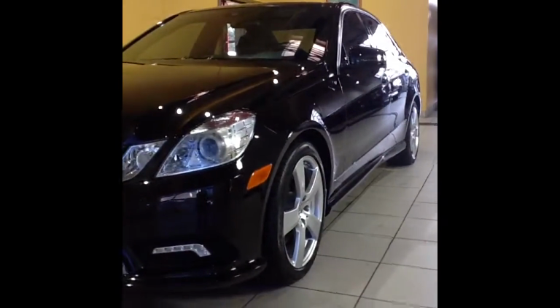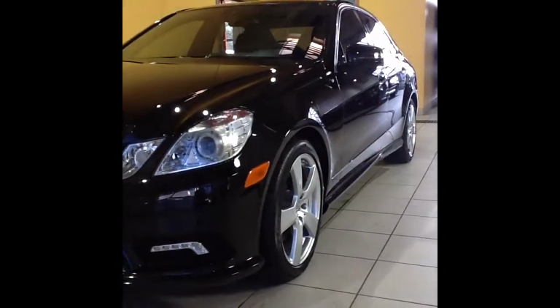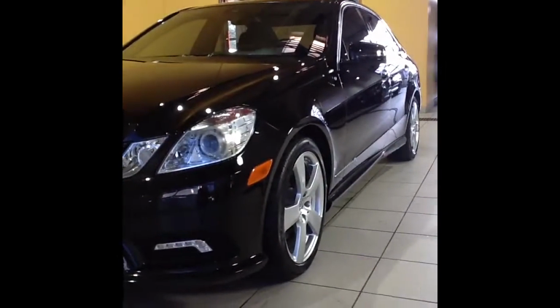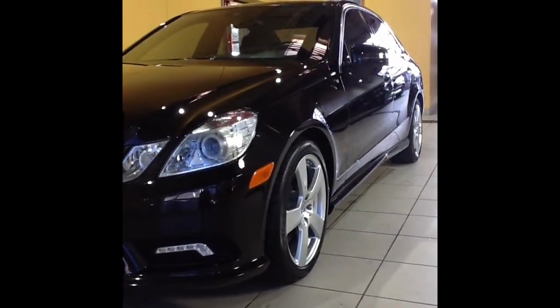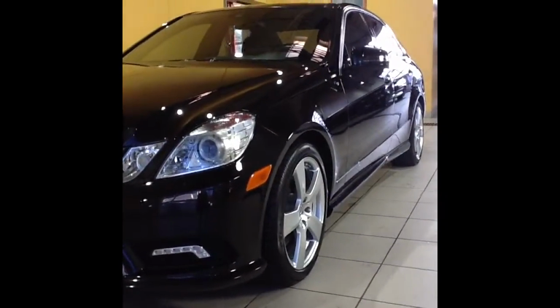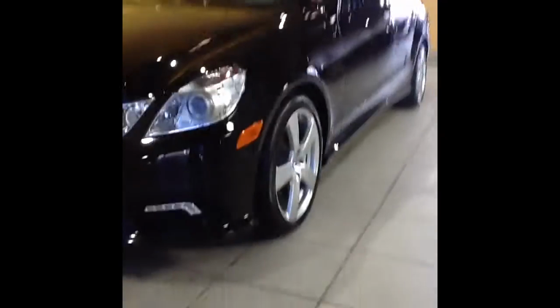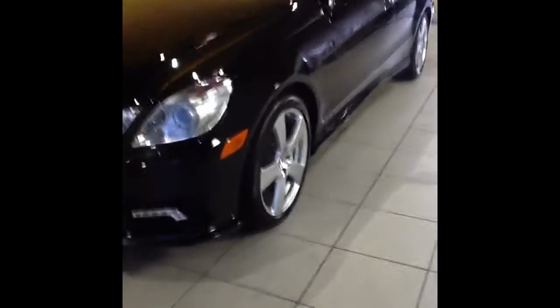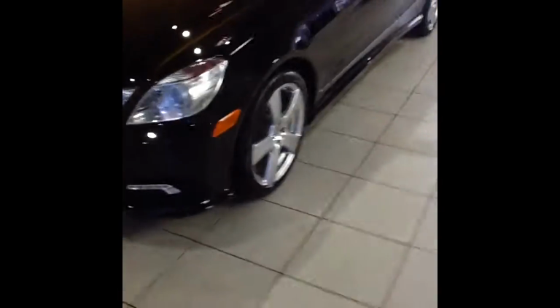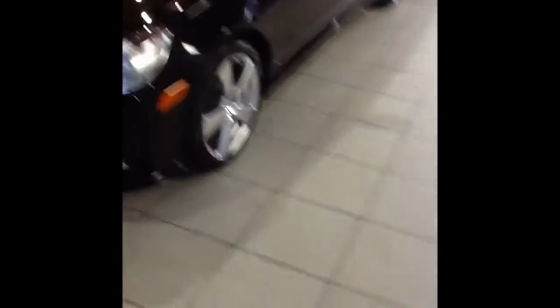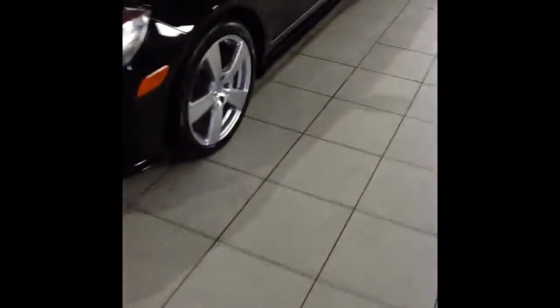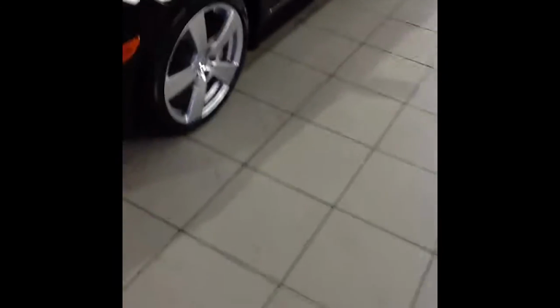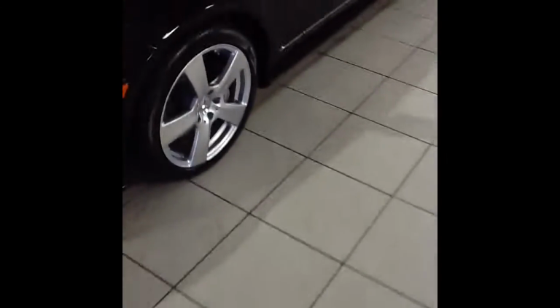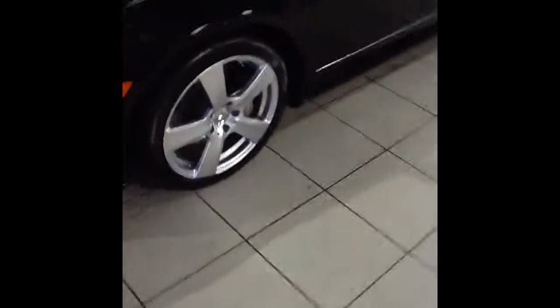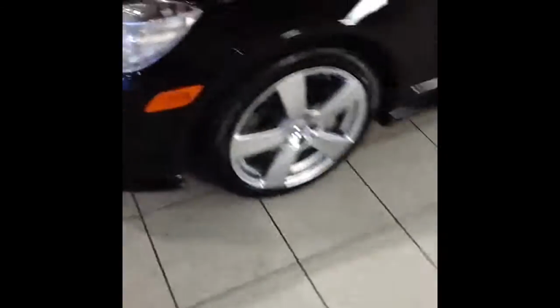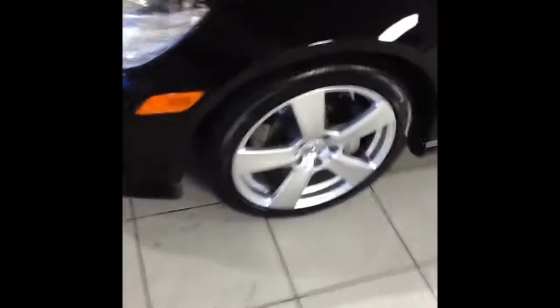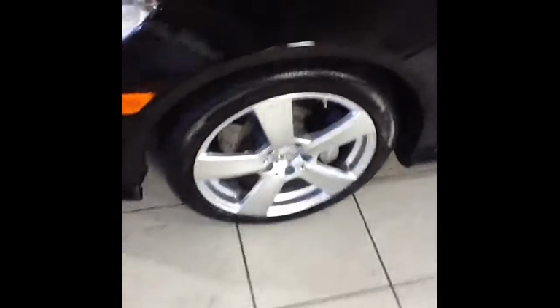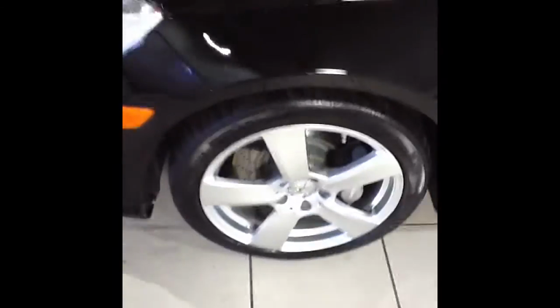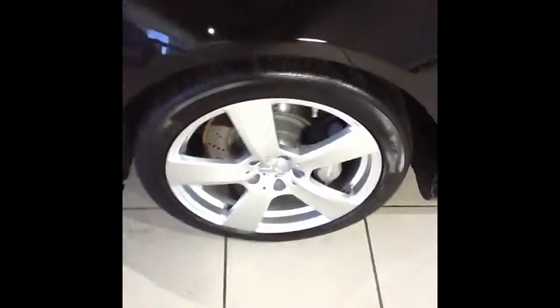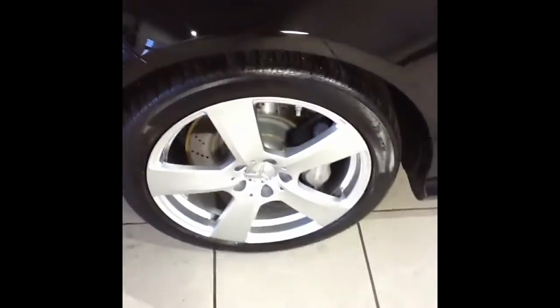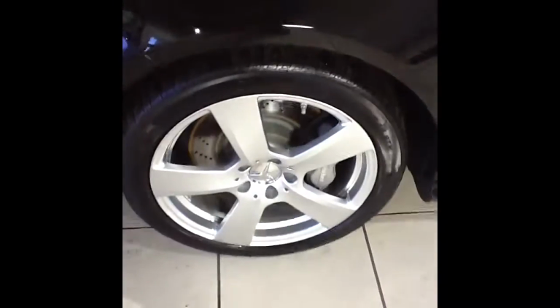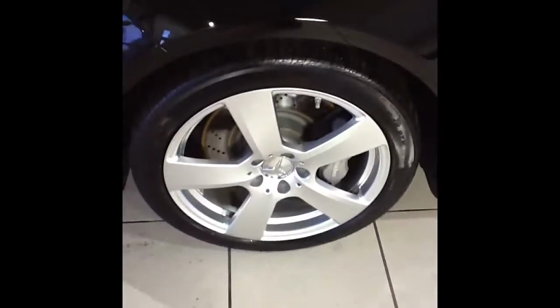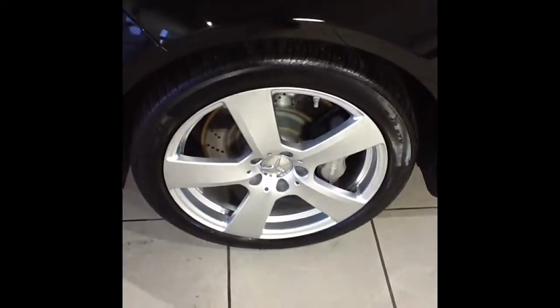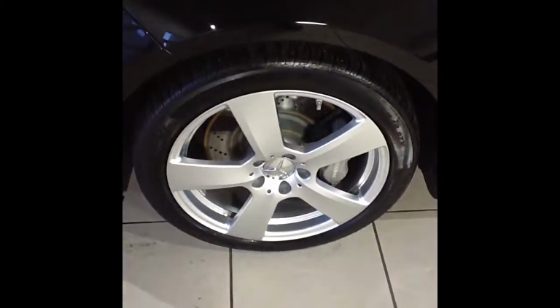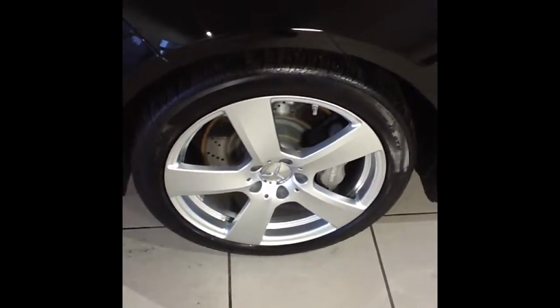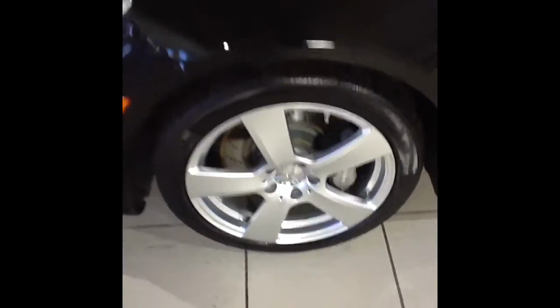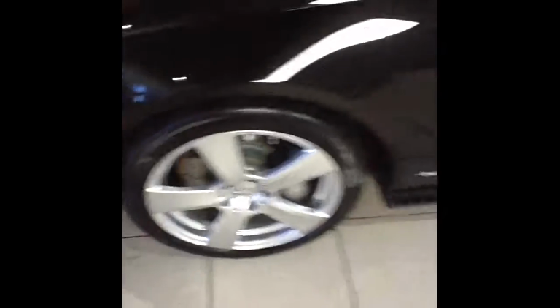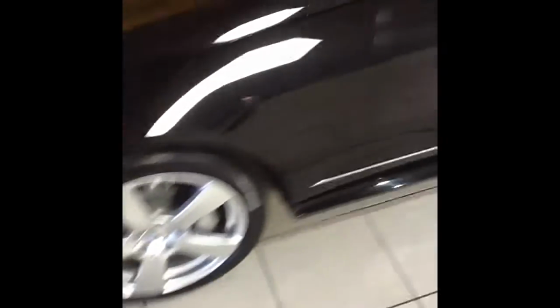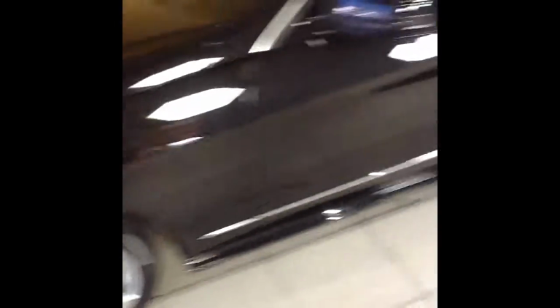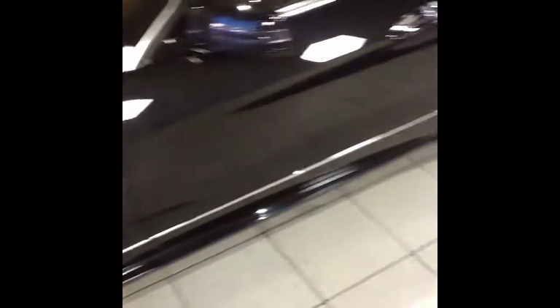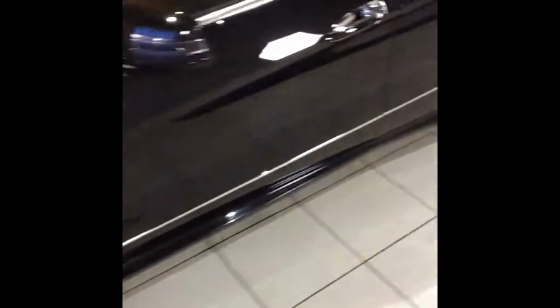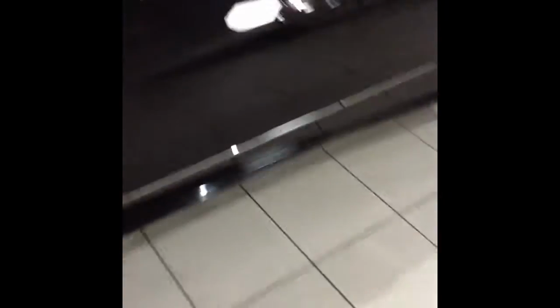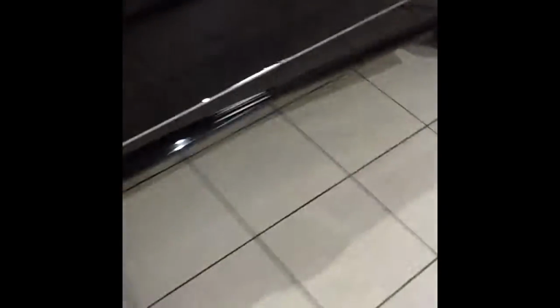As we look down the driver's side of the car here, you can see that the paint is in excellent shape — shines like it did when it was new. You can also see that the wheels are free of any curb rash or damage.